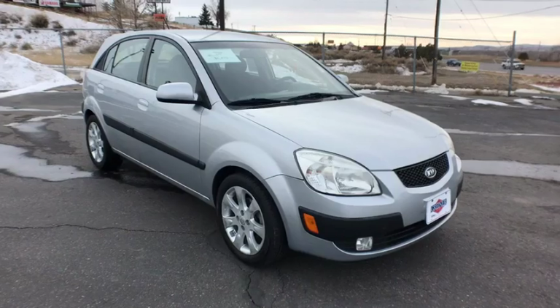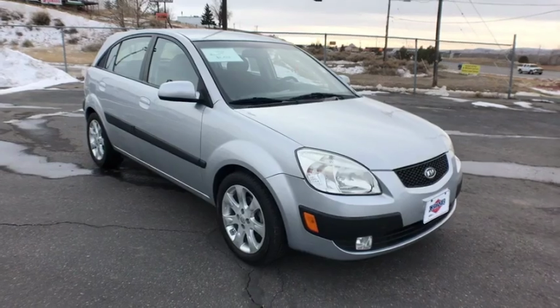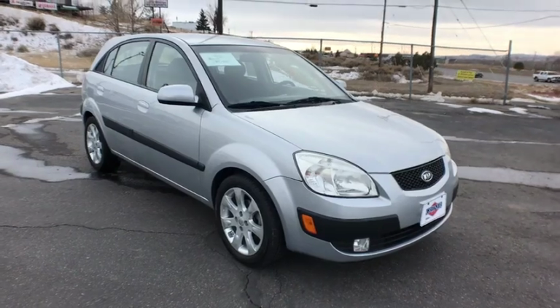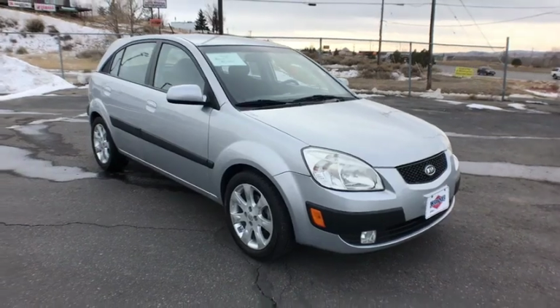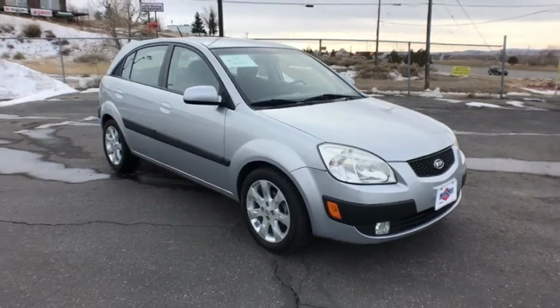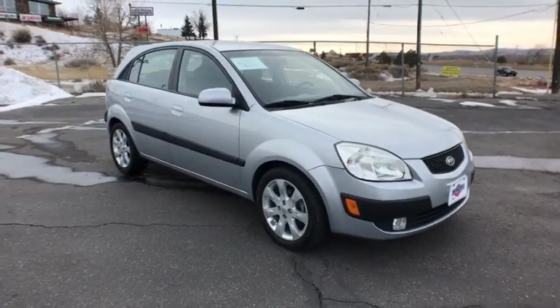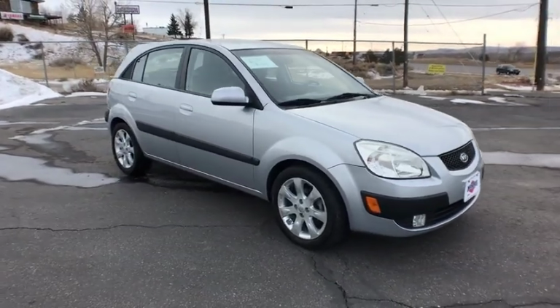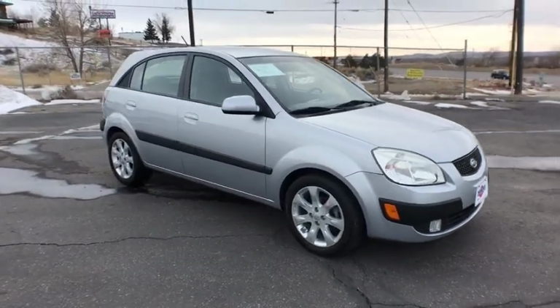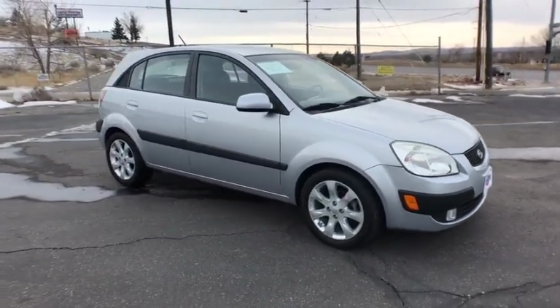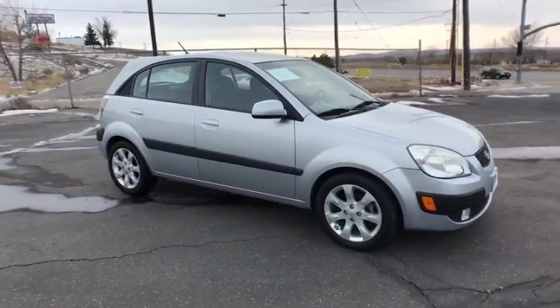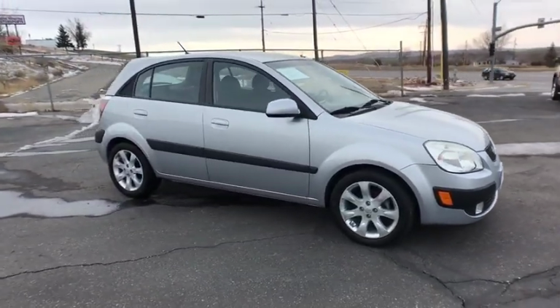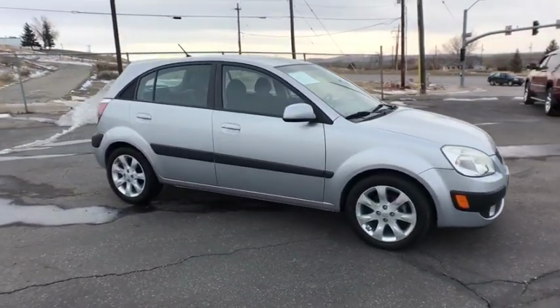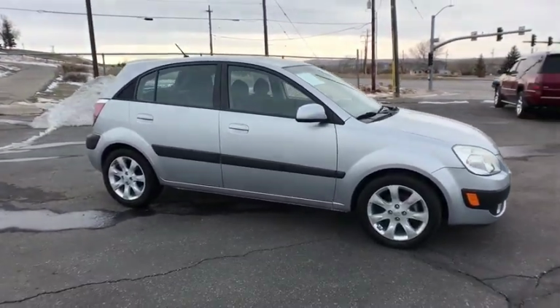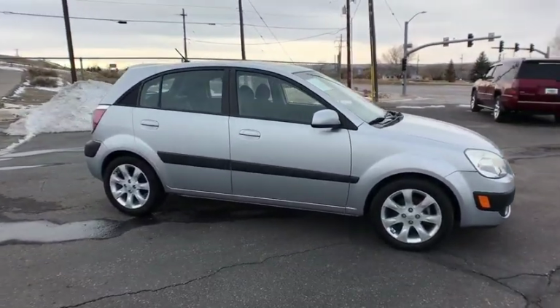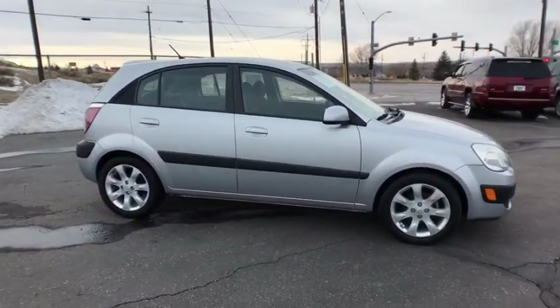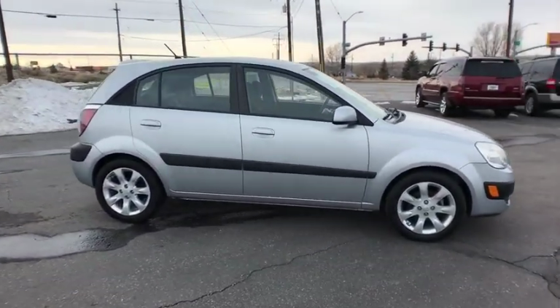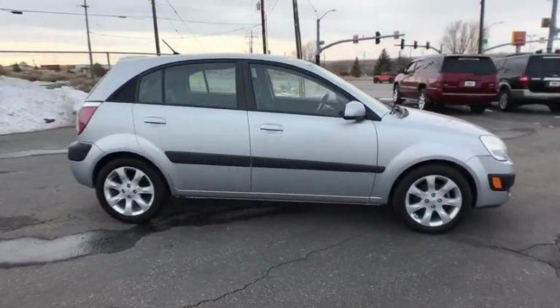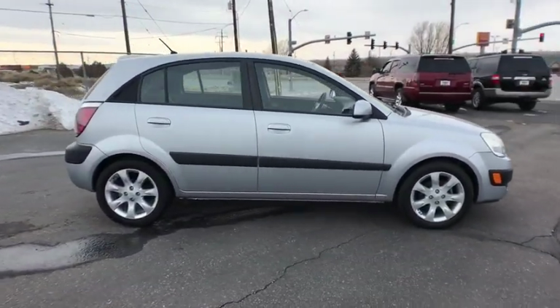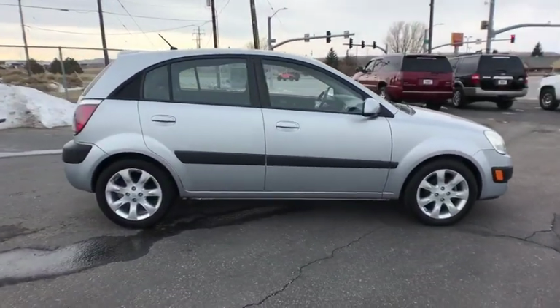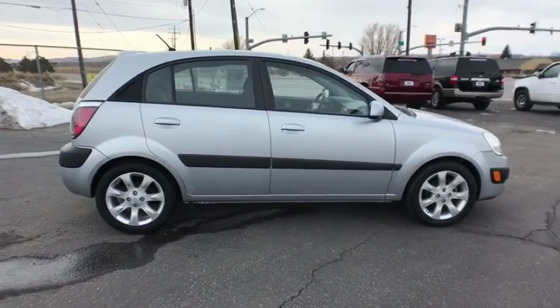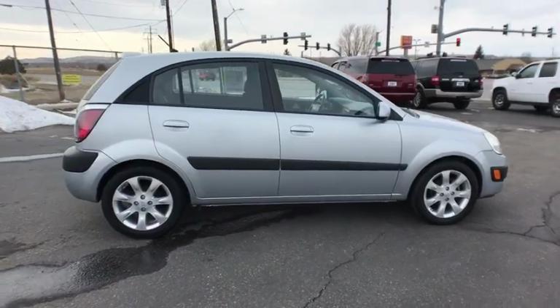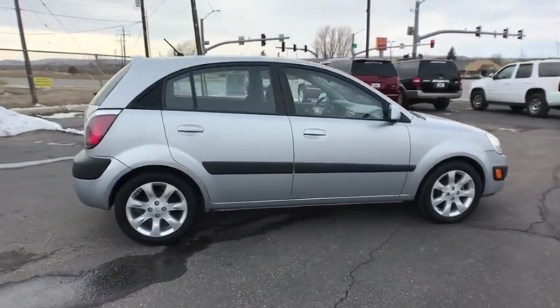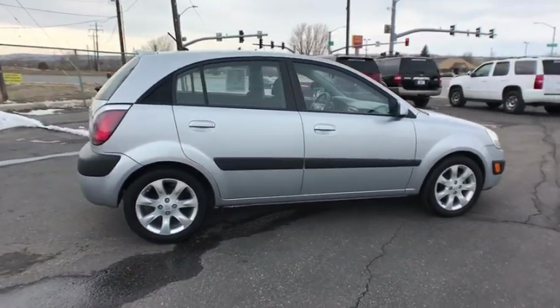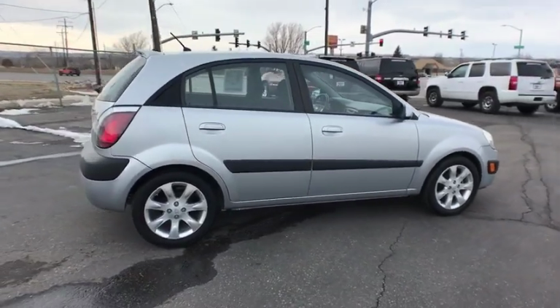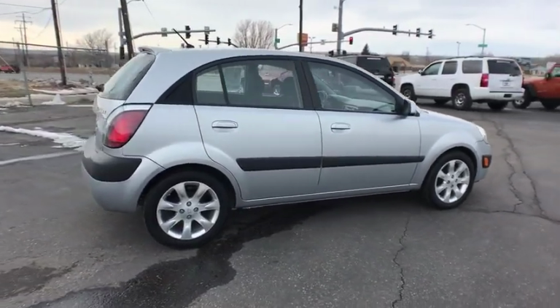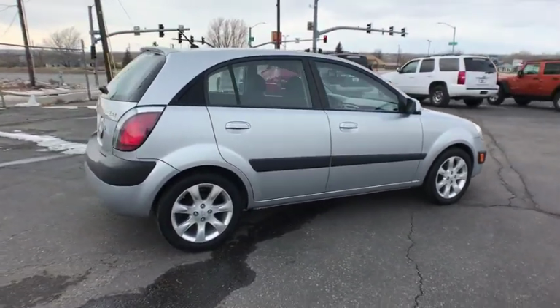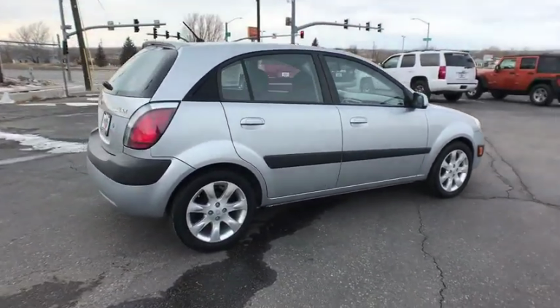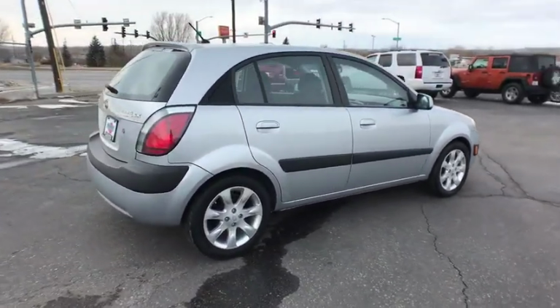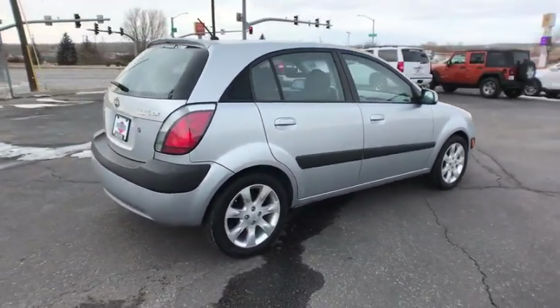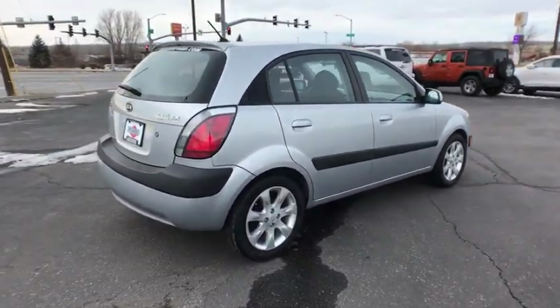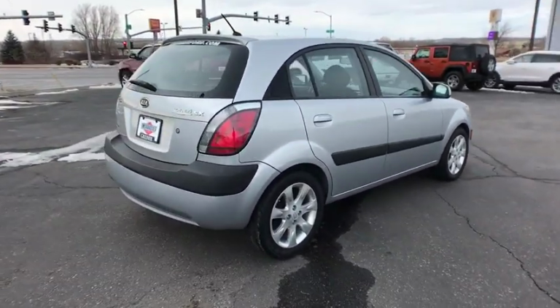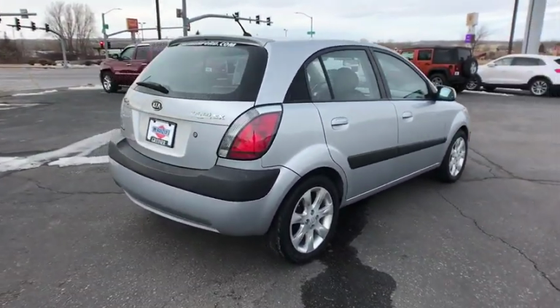A 2008 Kia Rio. The Rio delivers sprightly performance, great fuel economy, and agile handling, all in a stylish package.